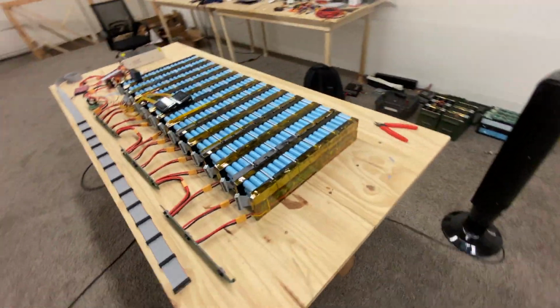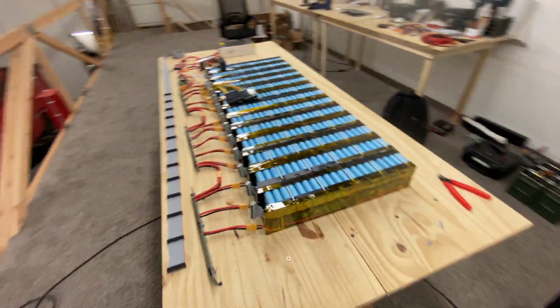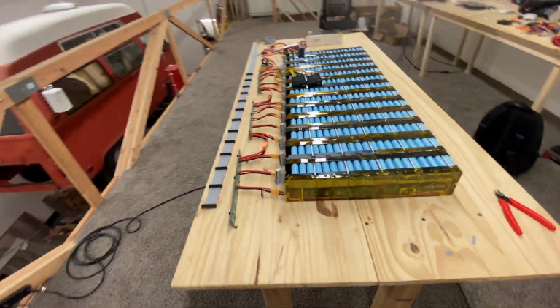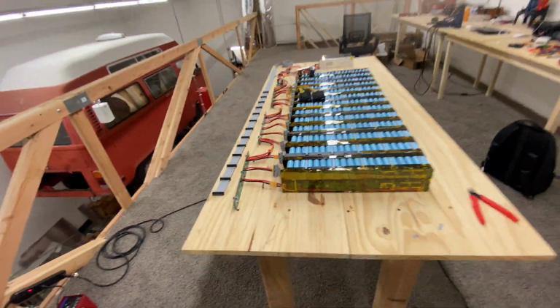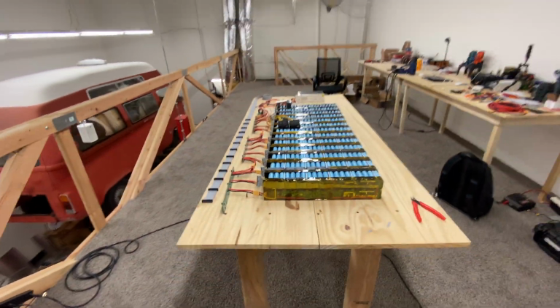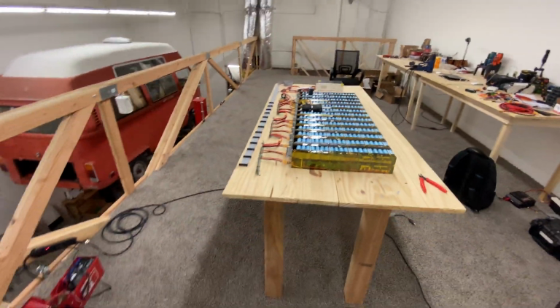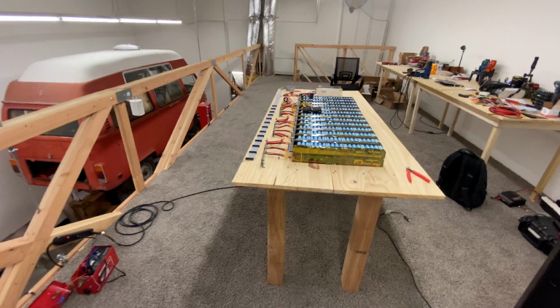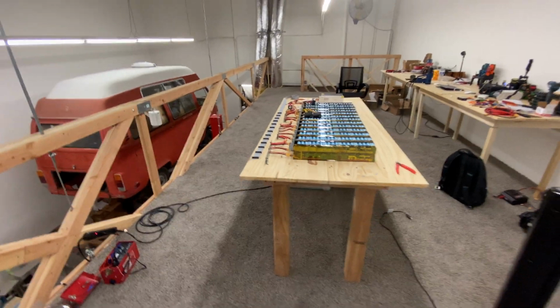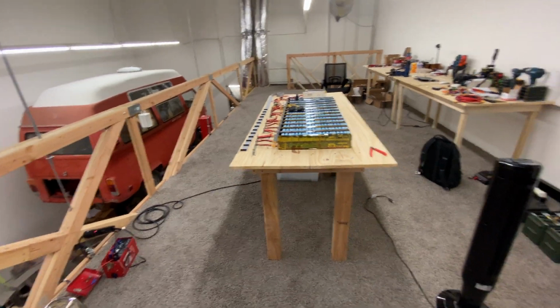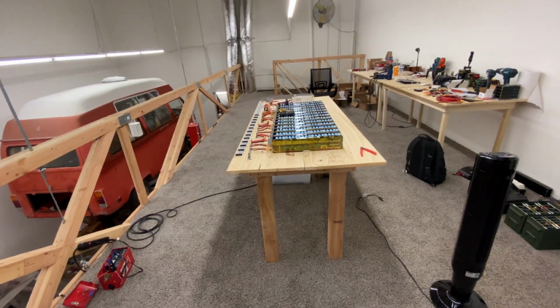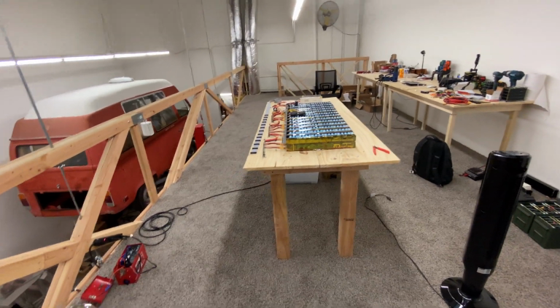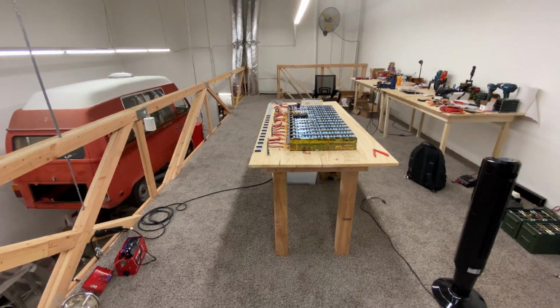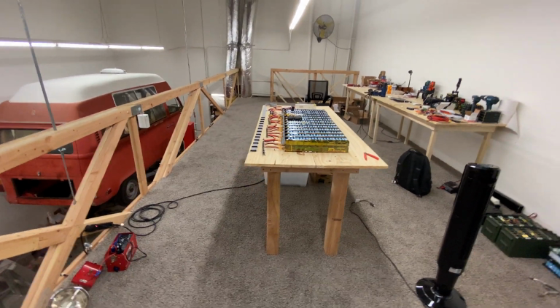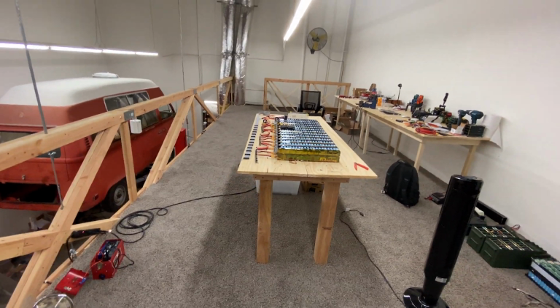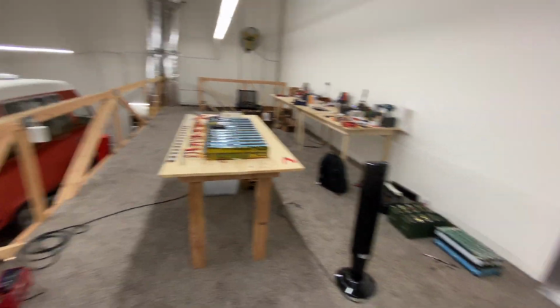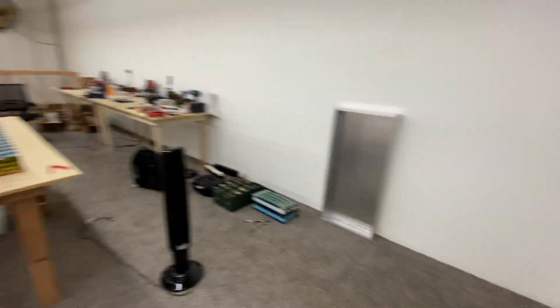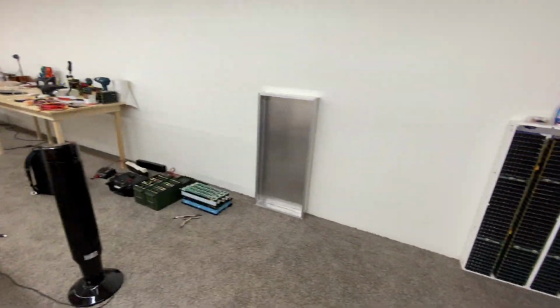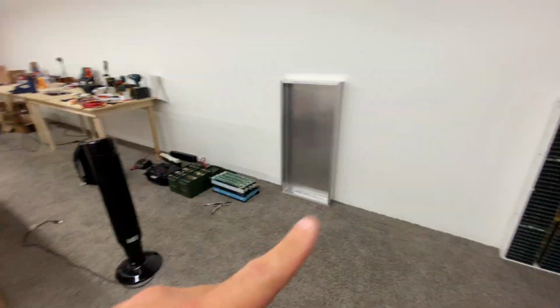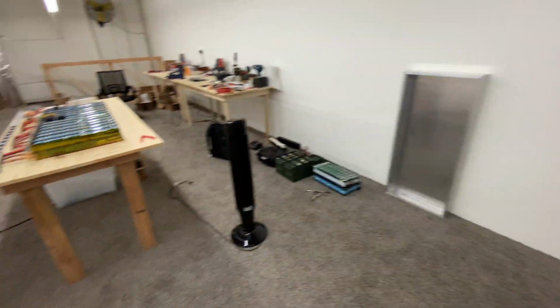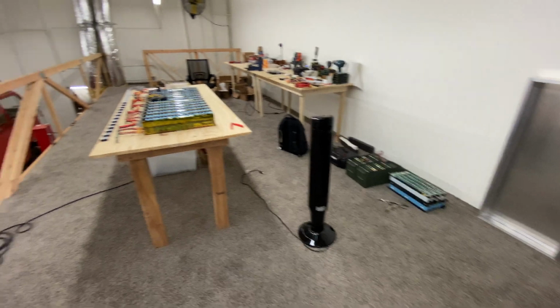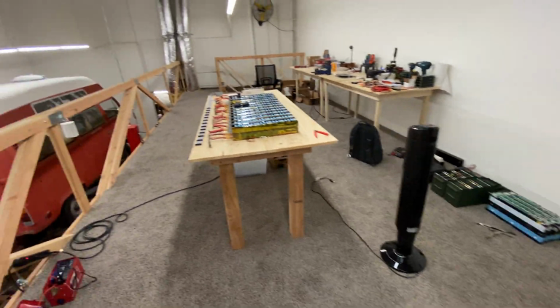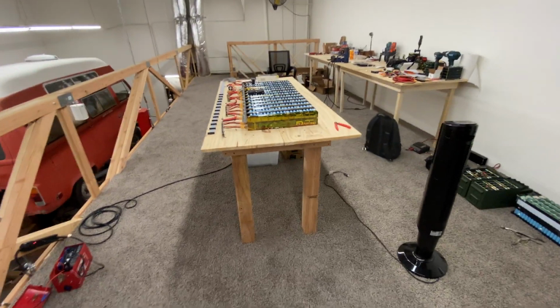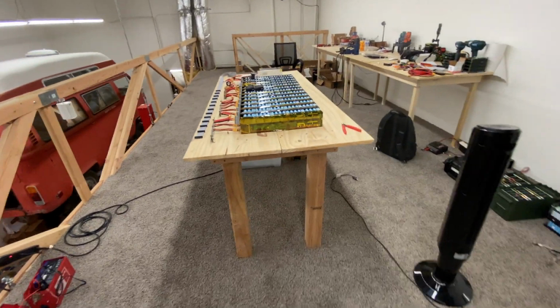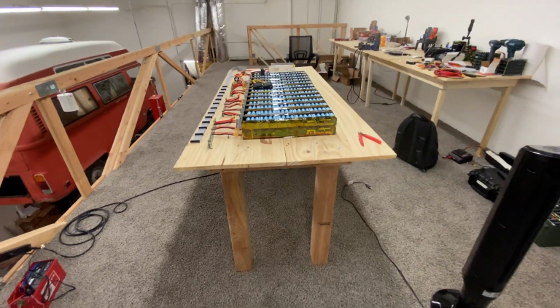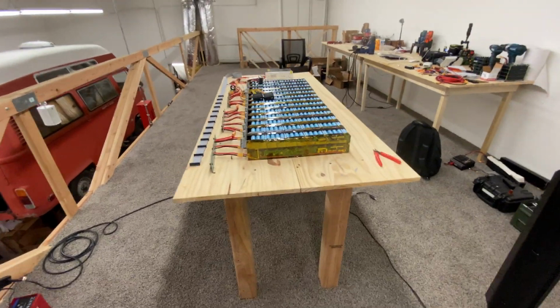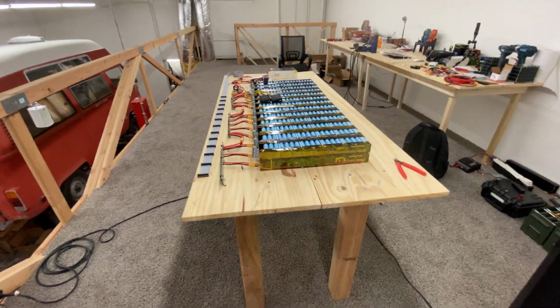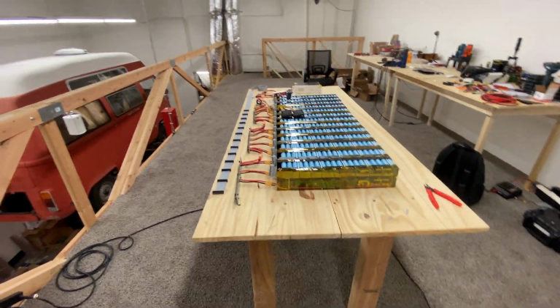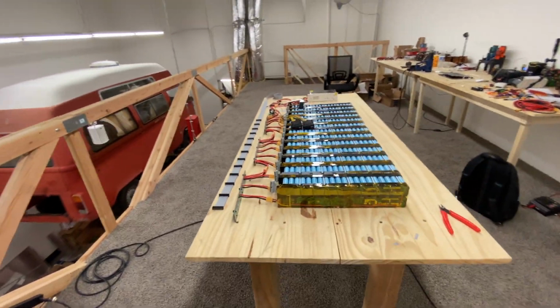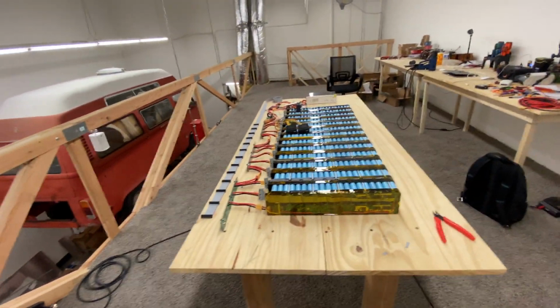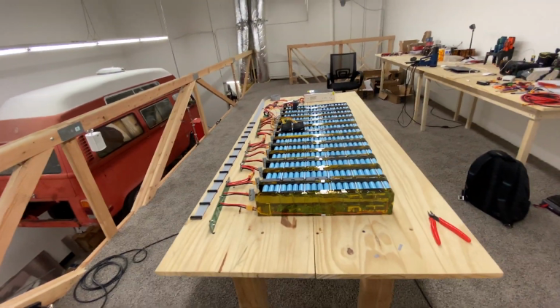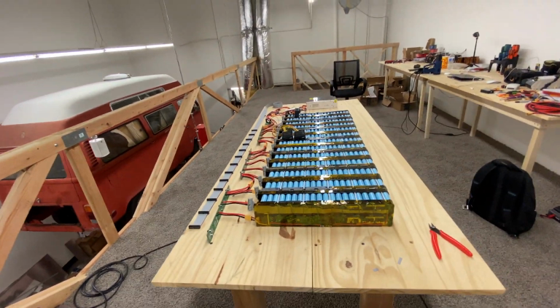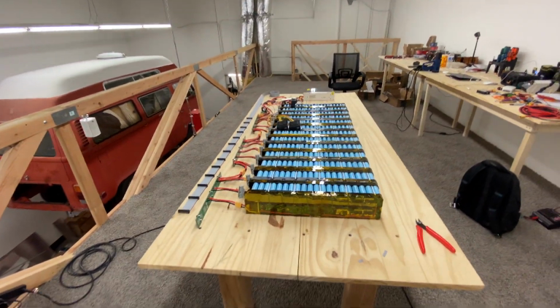Anyways, thank you for watching. This is just an update to the MH1 Powerwall that I'm doing here. Thank you for all your support. We'll see you guys in the next video.